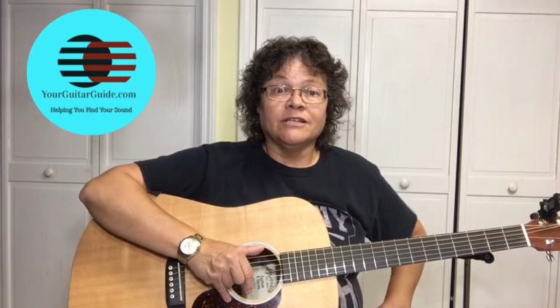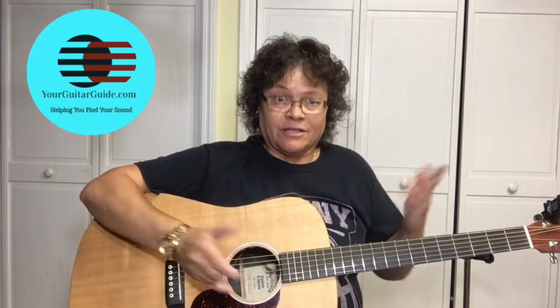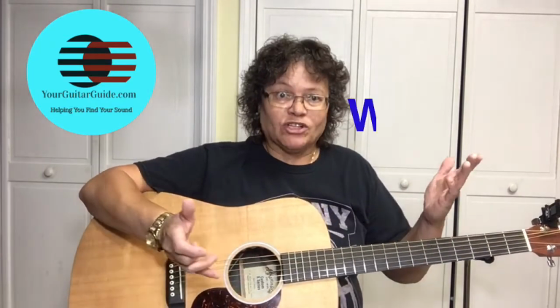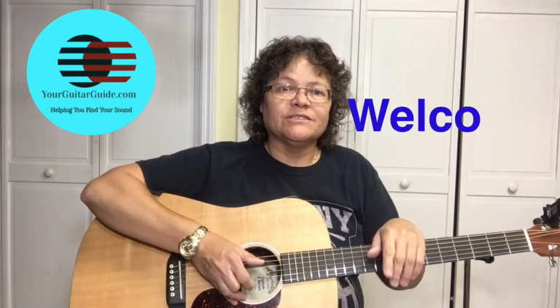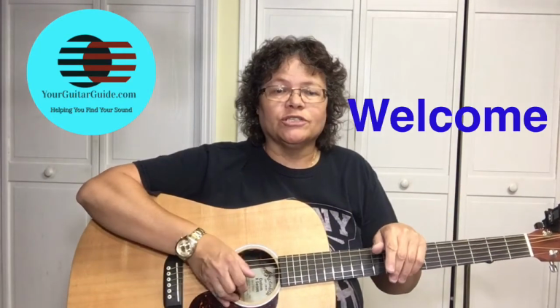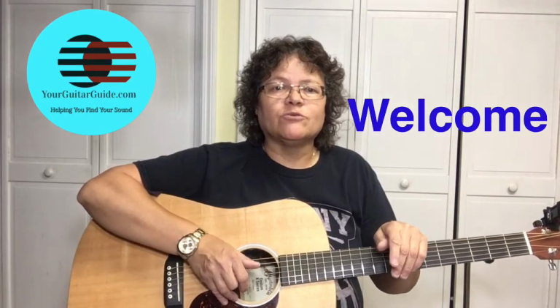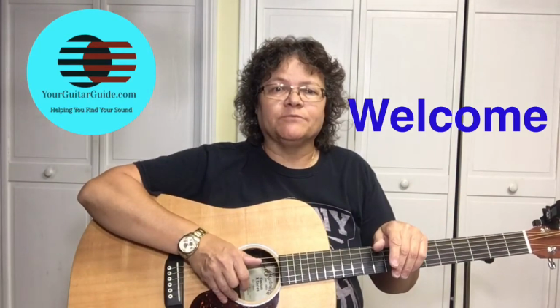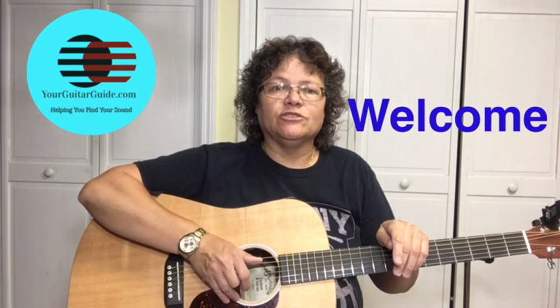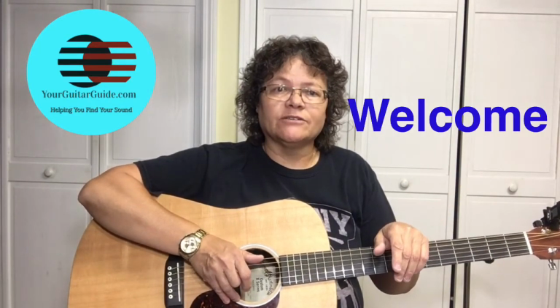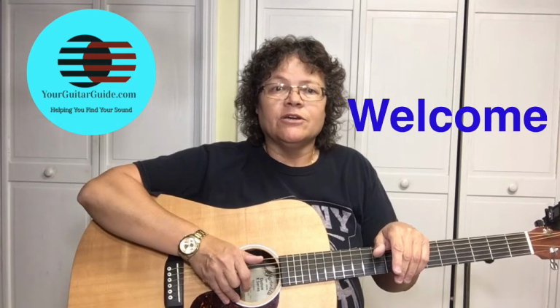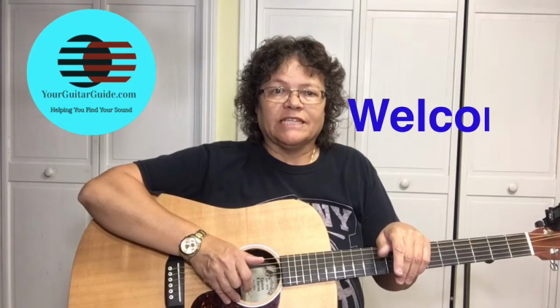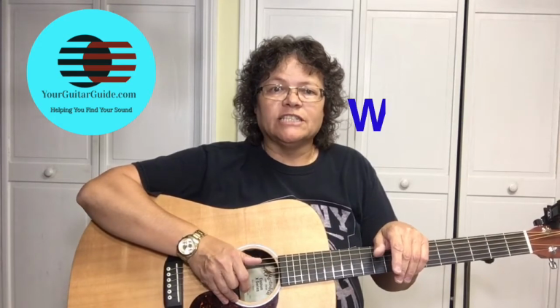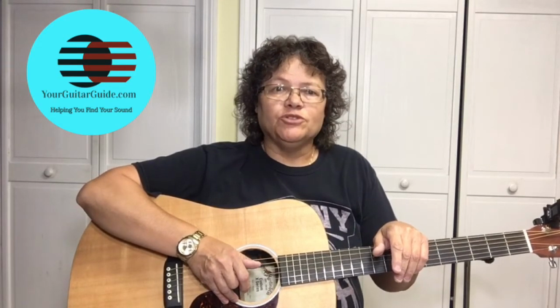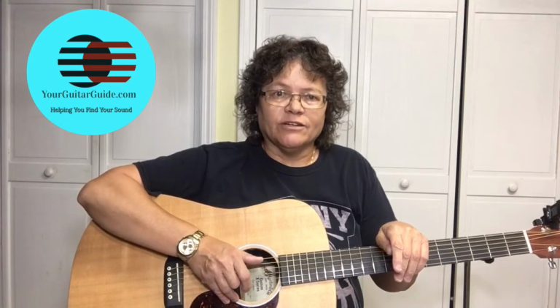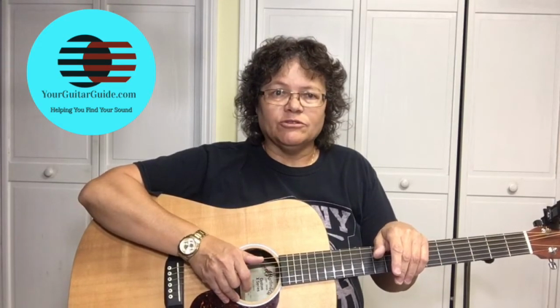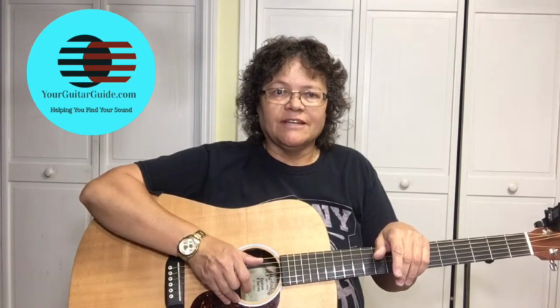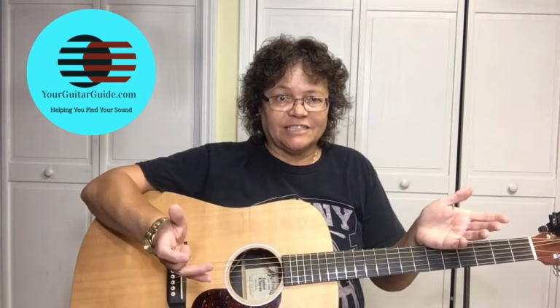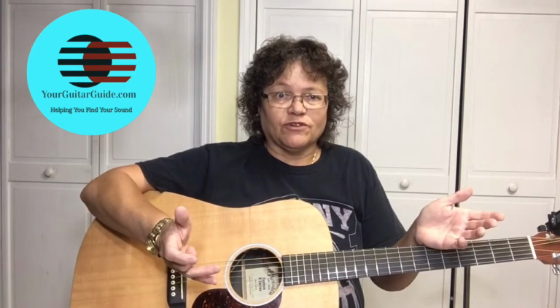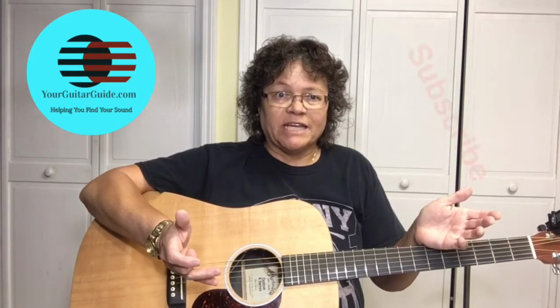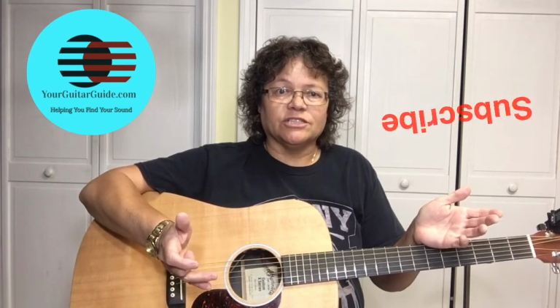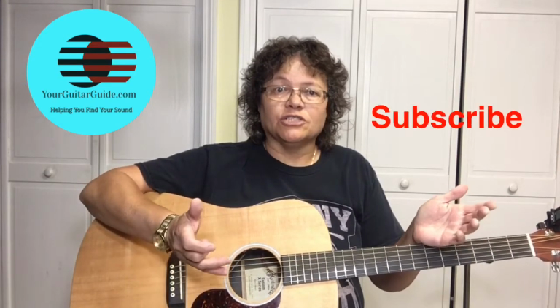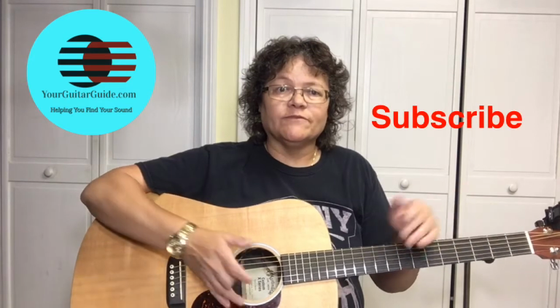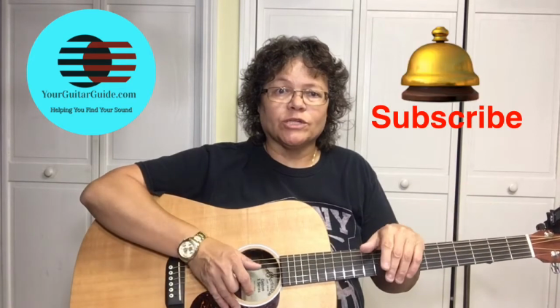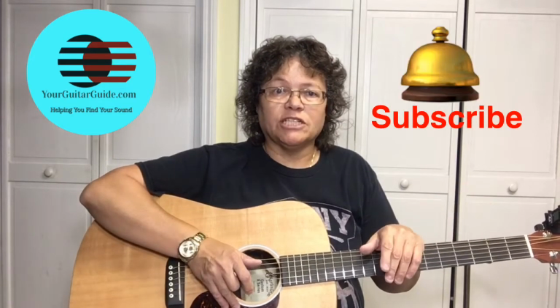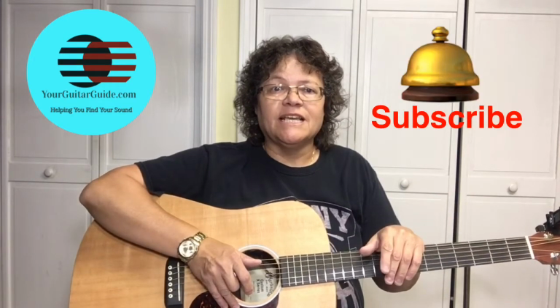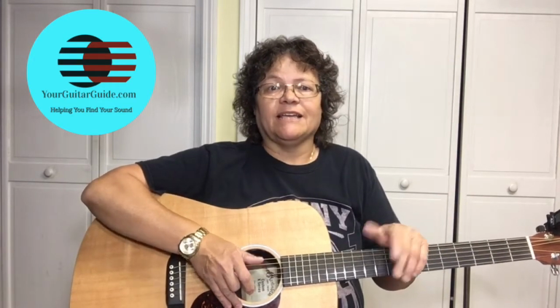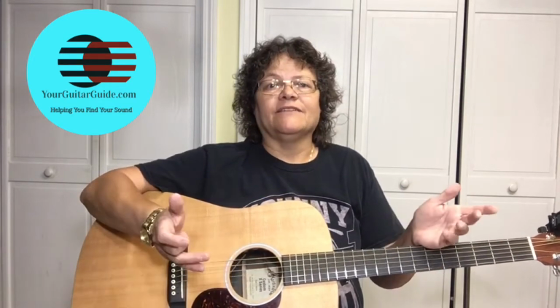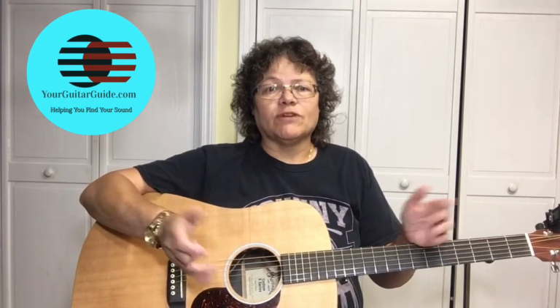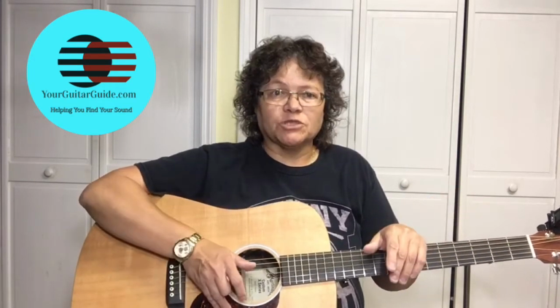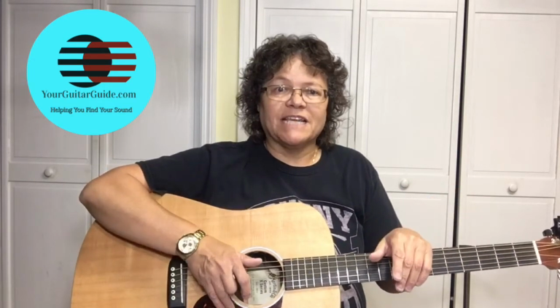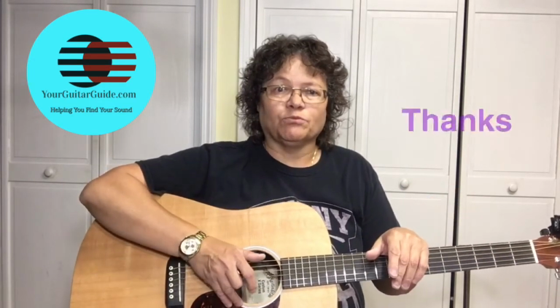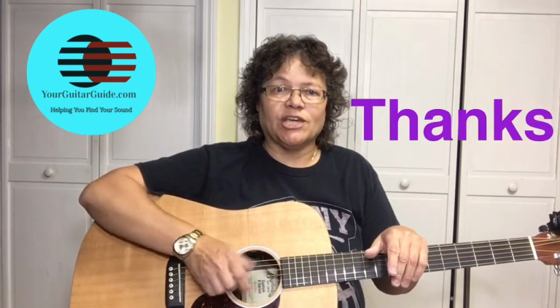Stuck on You by Elvis Presley — Sound with Guitar Lessons, Music and Gear Reviews. If this is your first time here, consider subscribing for more guitar tips, and if you've already subscribed, thanks for supporting the channel.